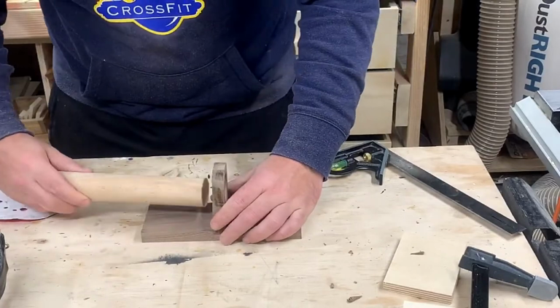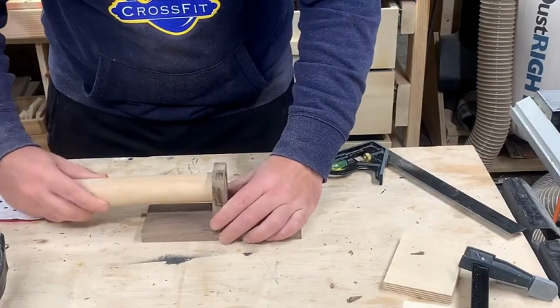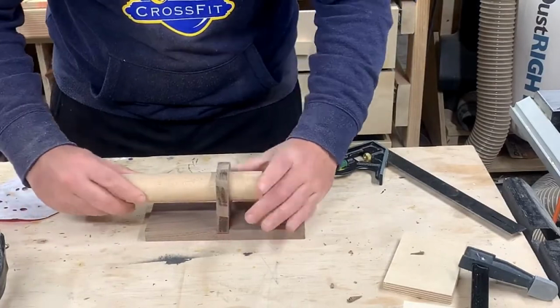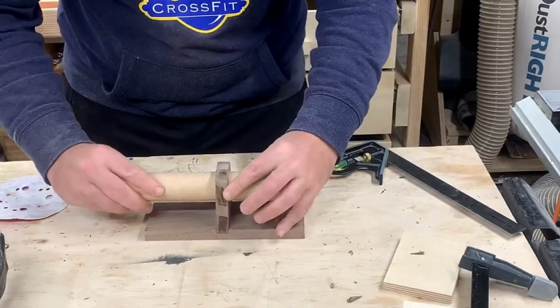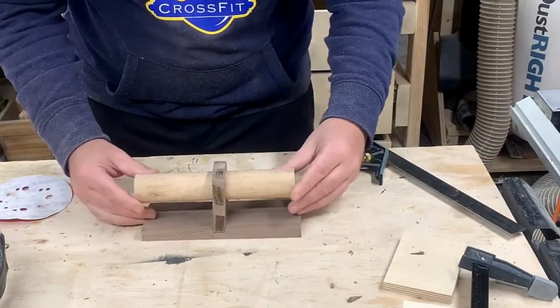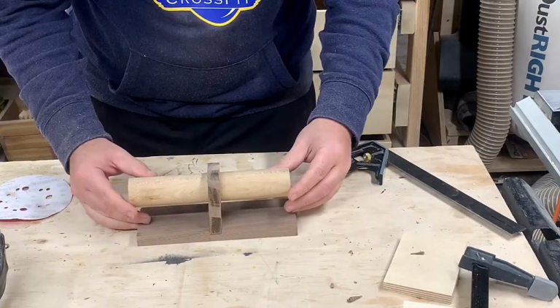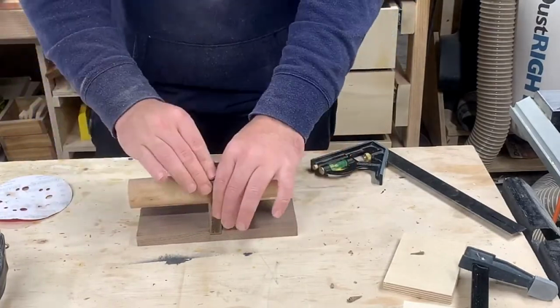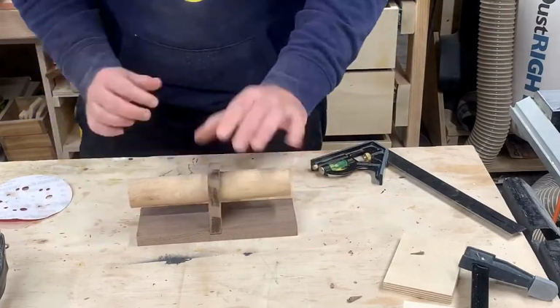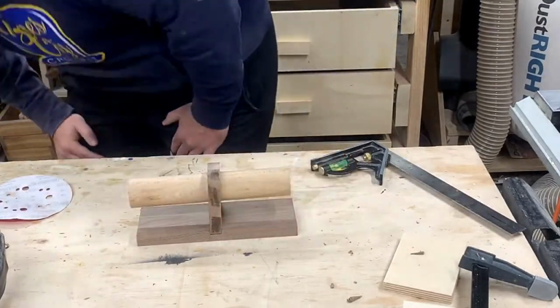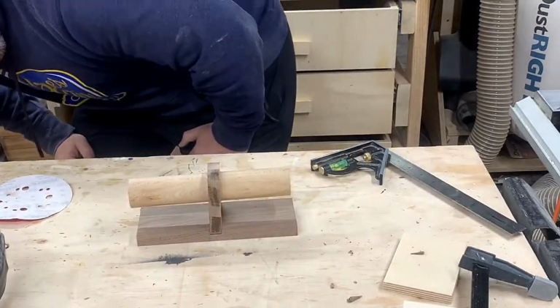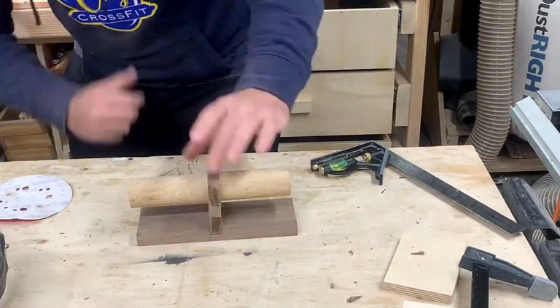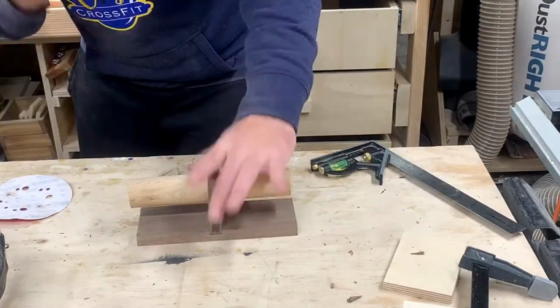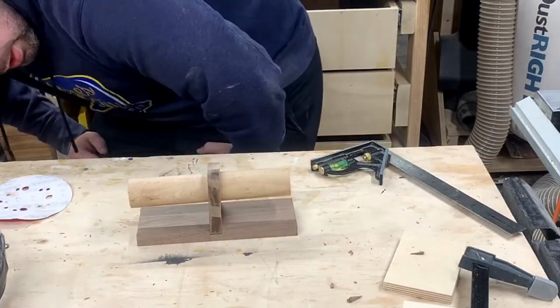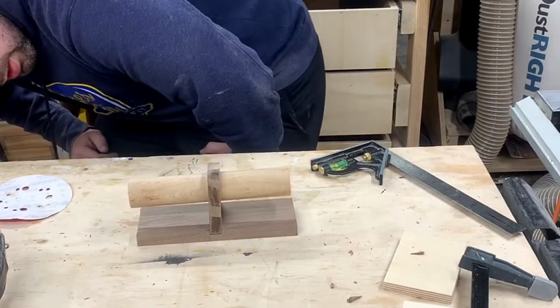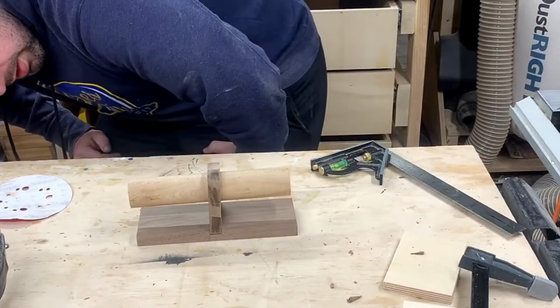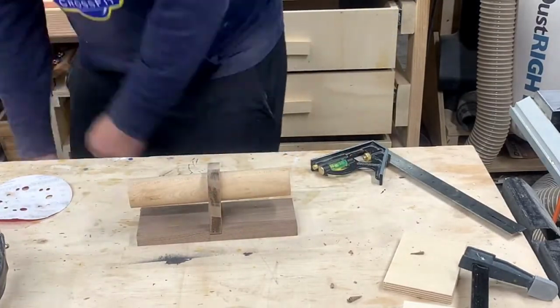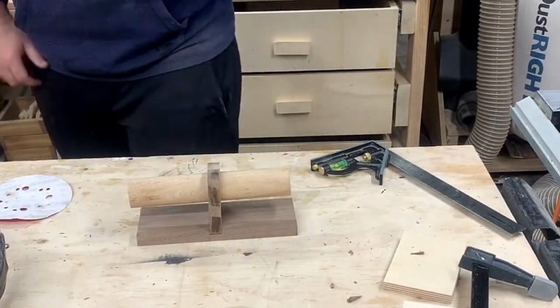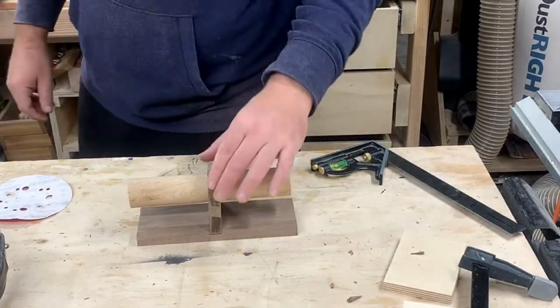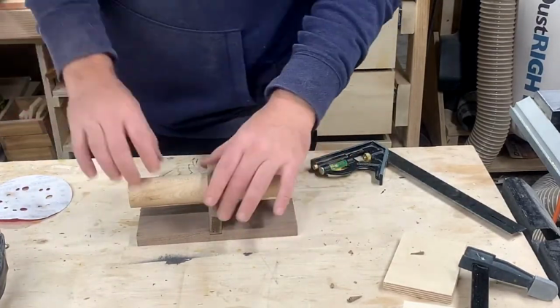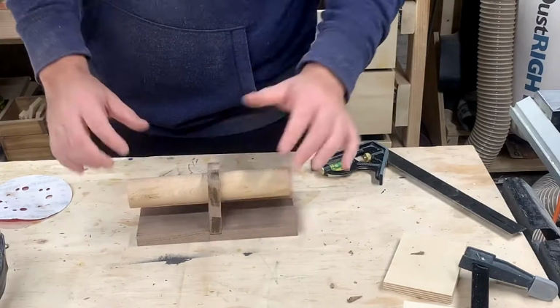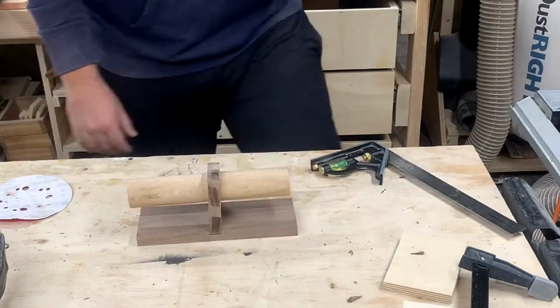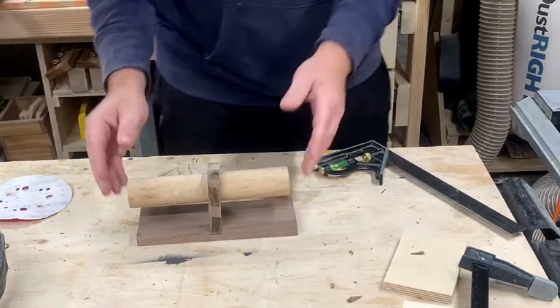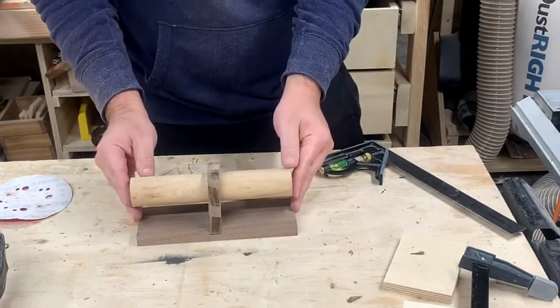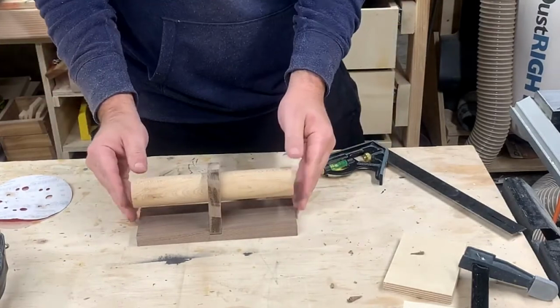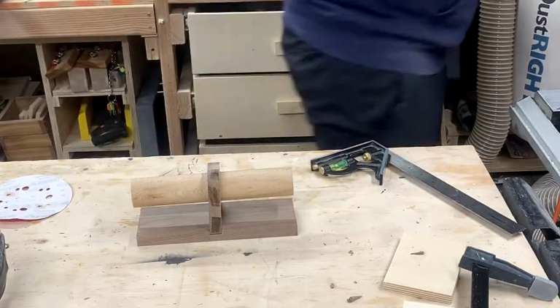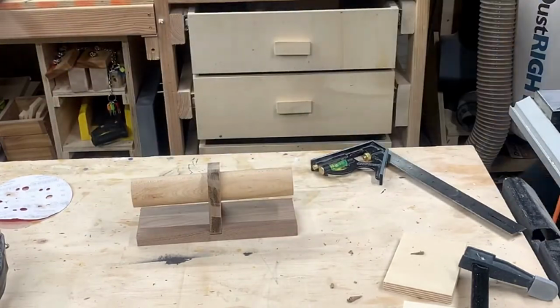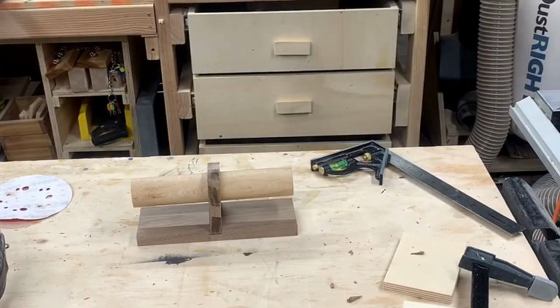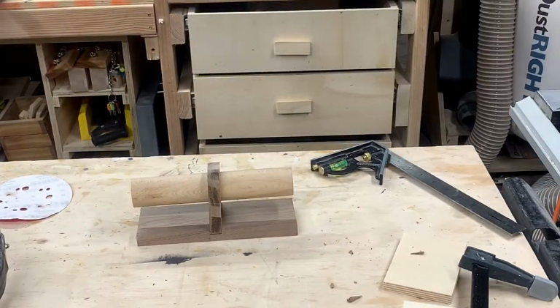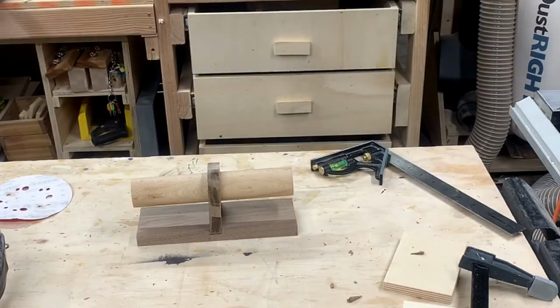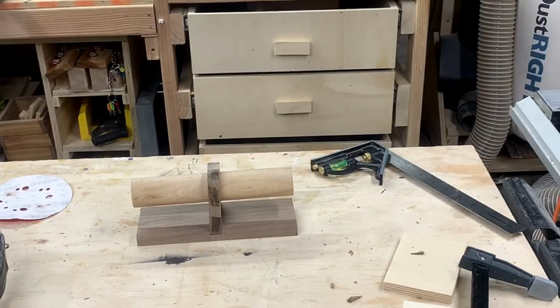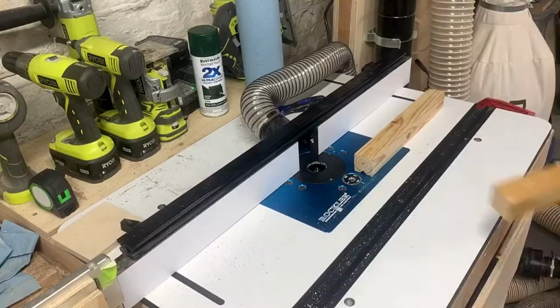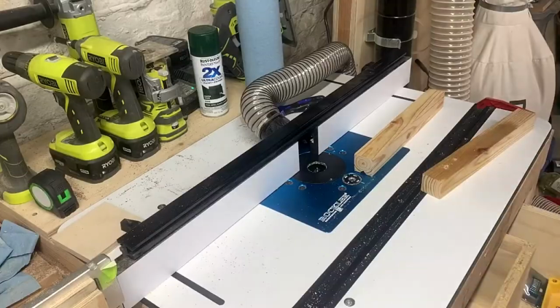The watches are going to sit on a maple dowel which is cut to the same length as the base. Here I'm just giving a test fit and getting ready to cut some flat spots in the dowel.